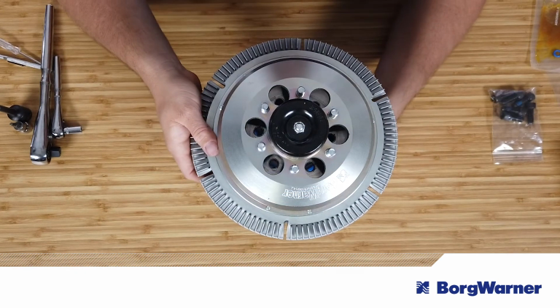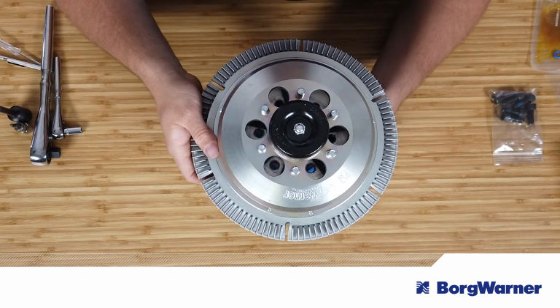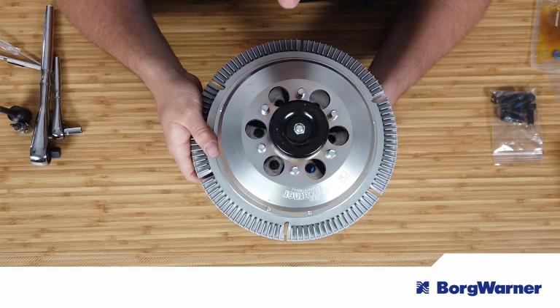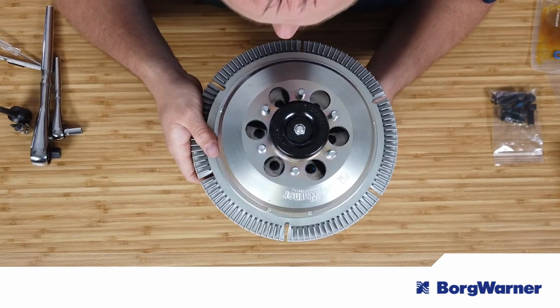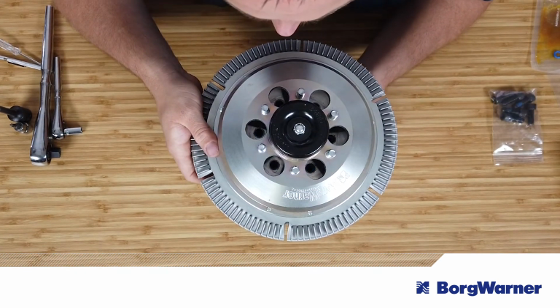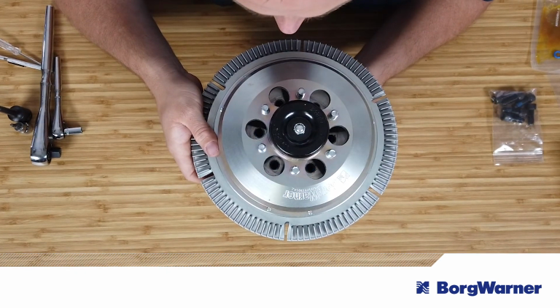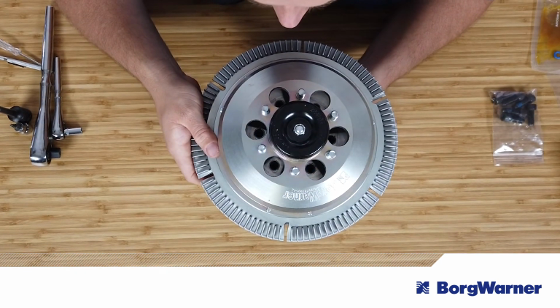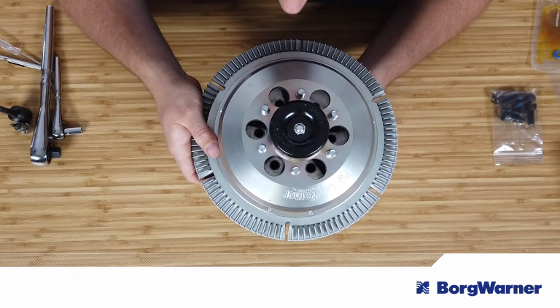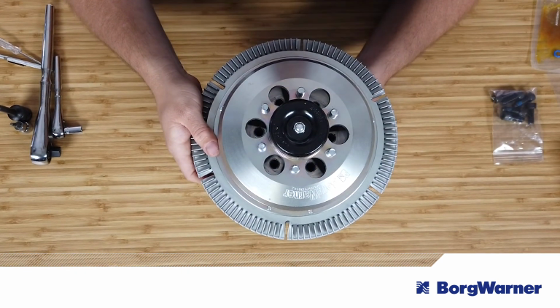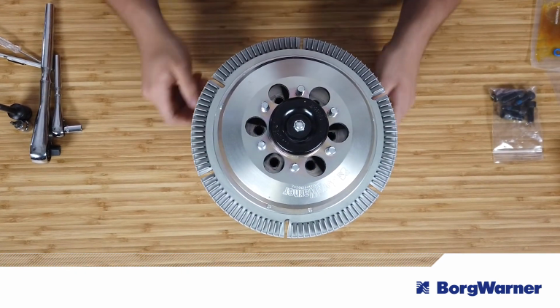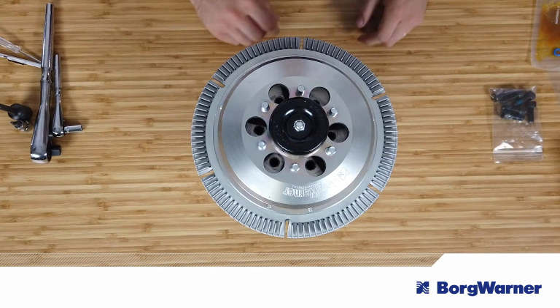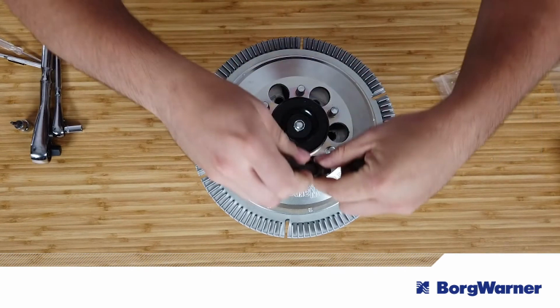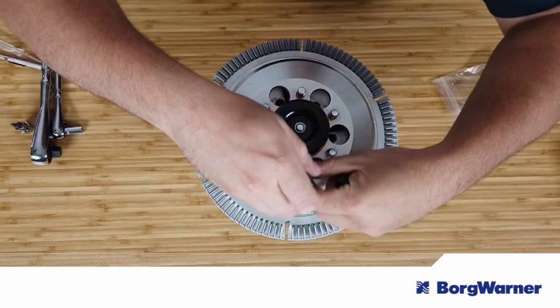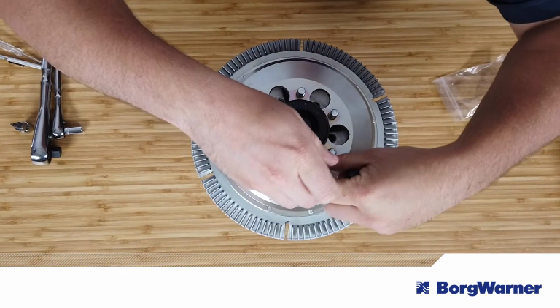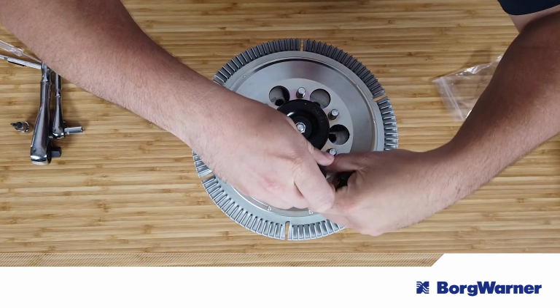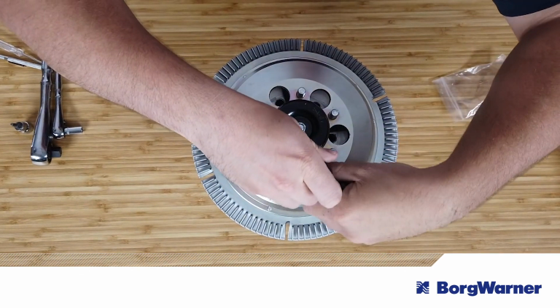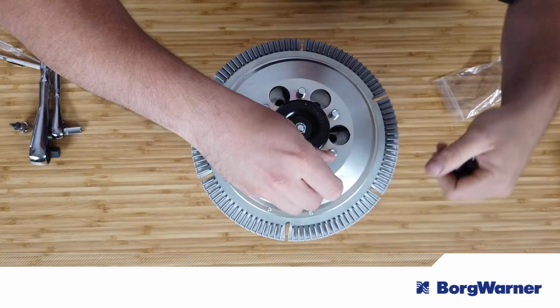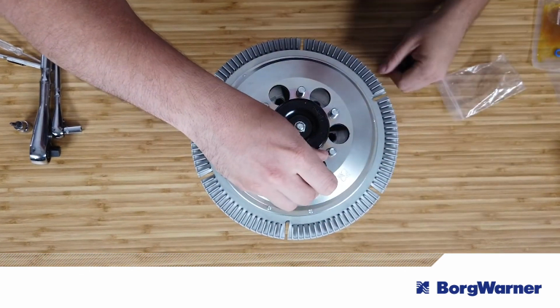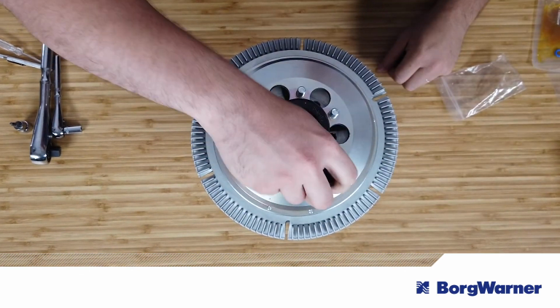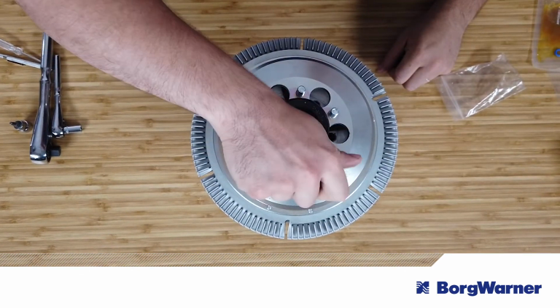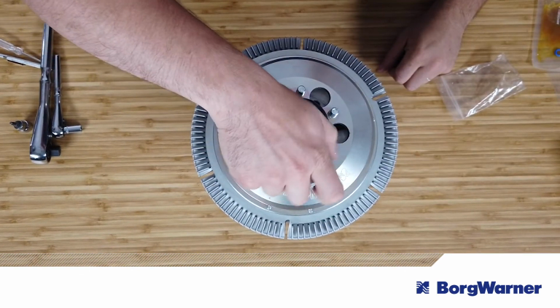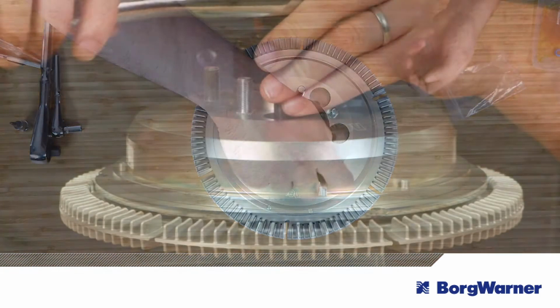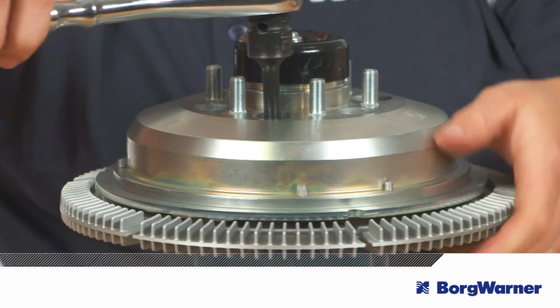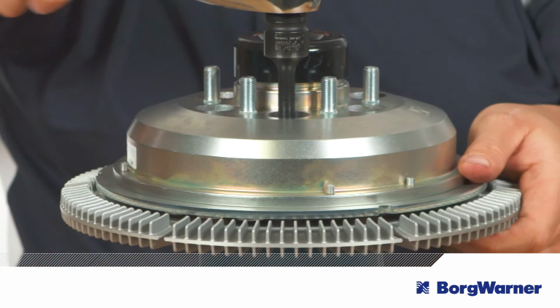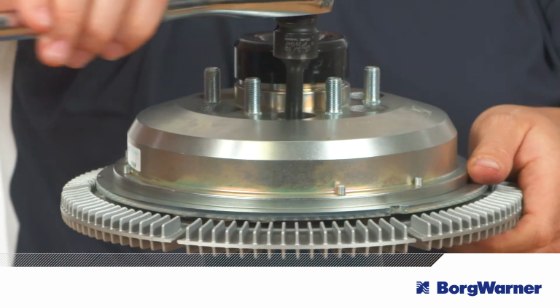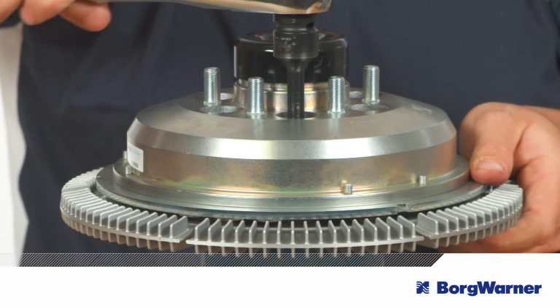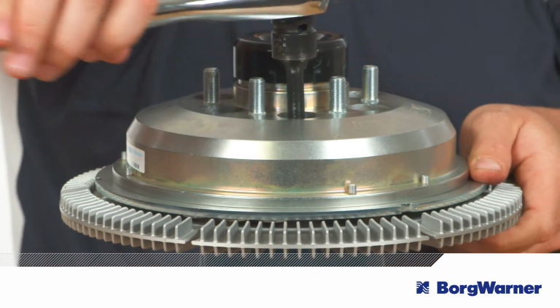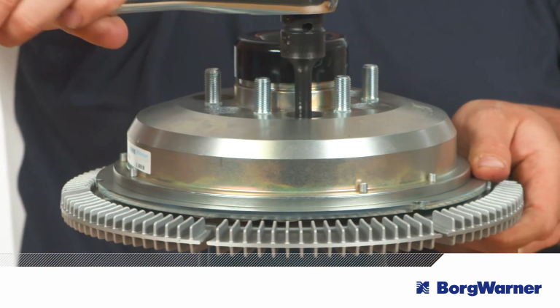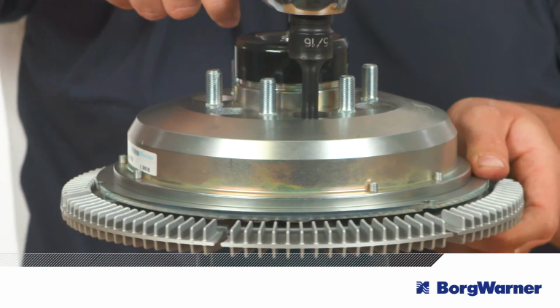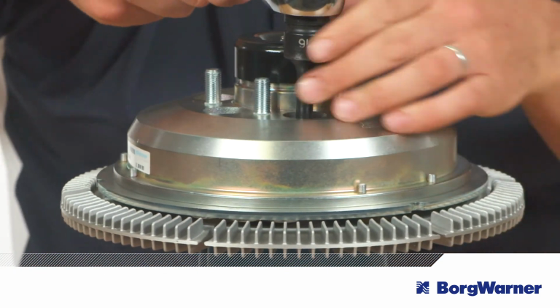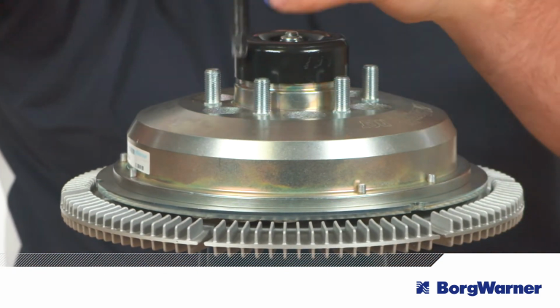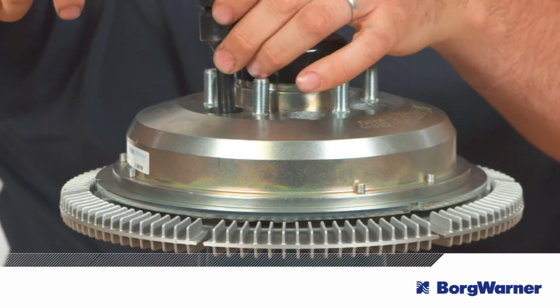Next, align the holes on the clutch, flux ring, and pulley. Install the six new clutch mounting screws through the clutch into the pulley, then torque to 50 foot pounds. If you're handling the clutch and hub assembly outside of the vehicle, do not pick it up by the flux ring, as this could deform it.